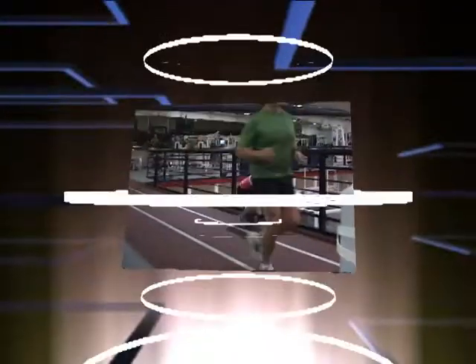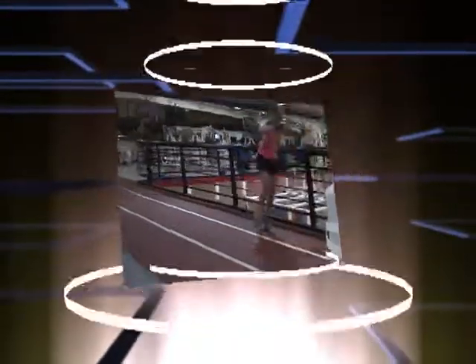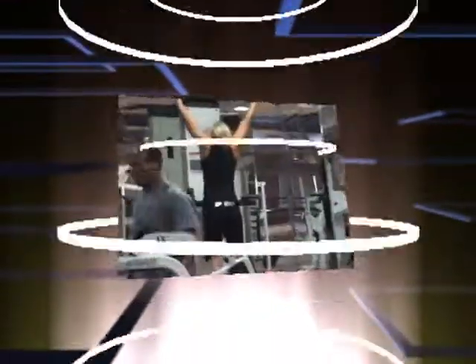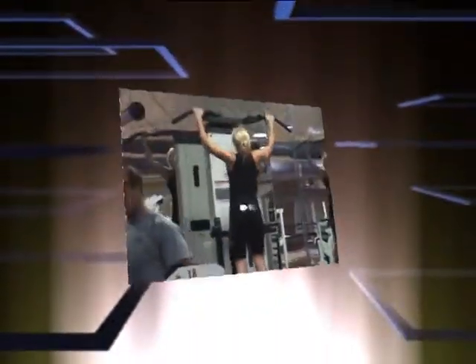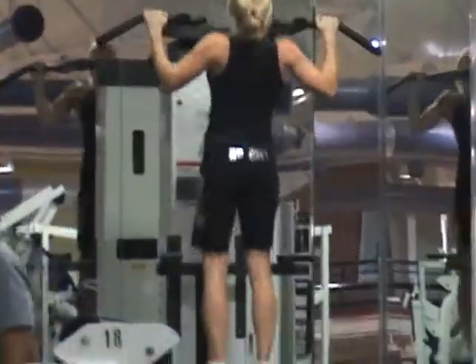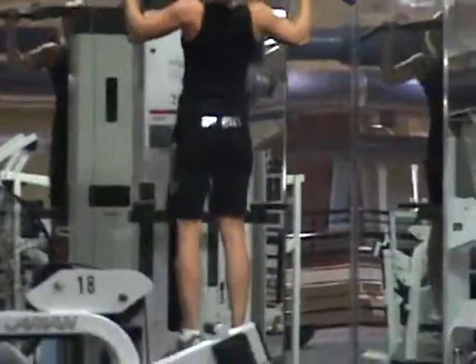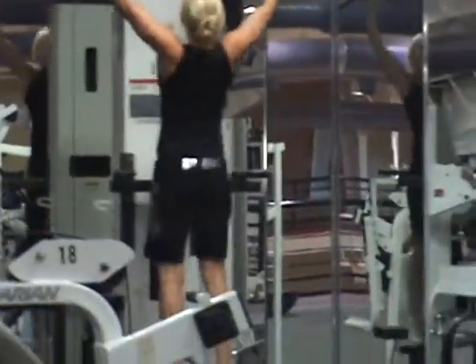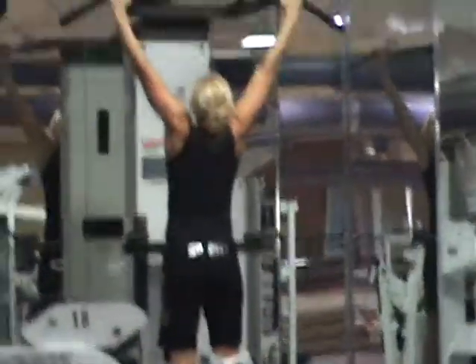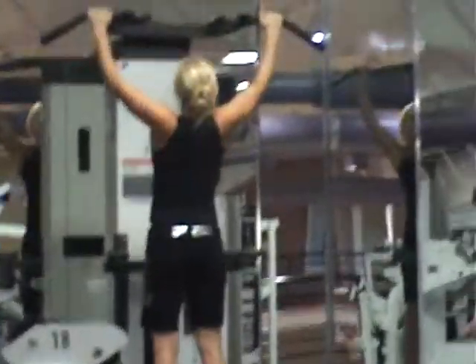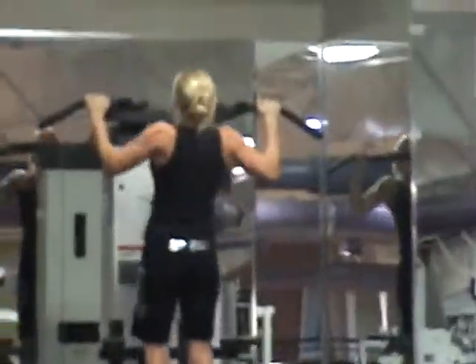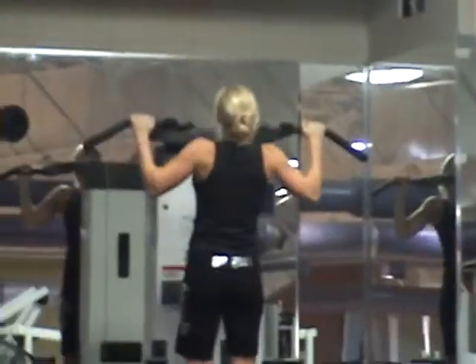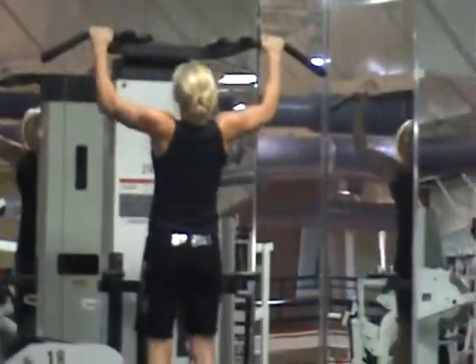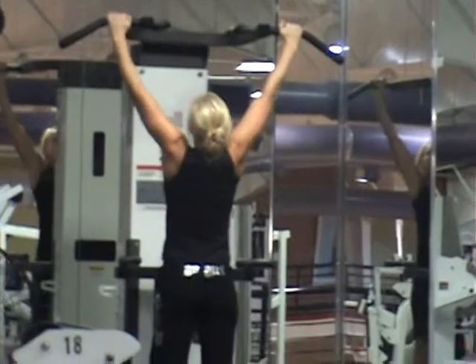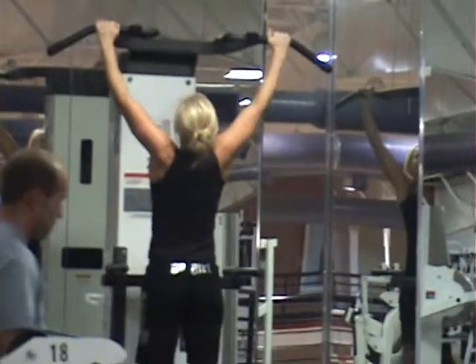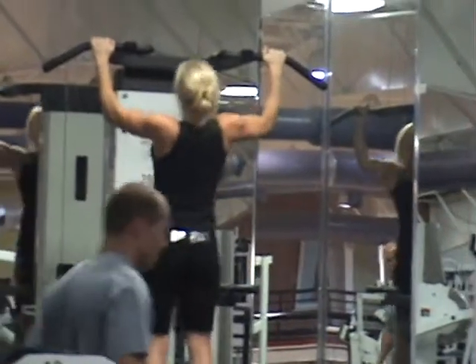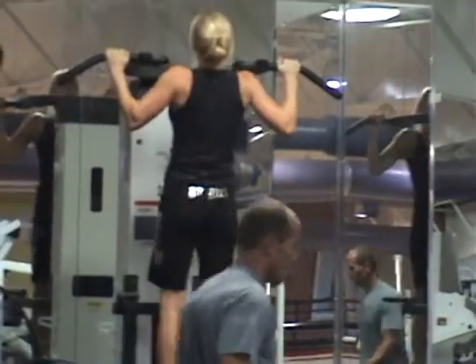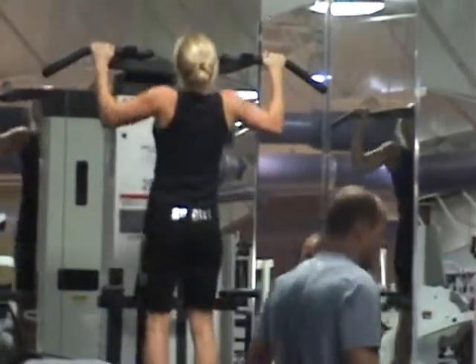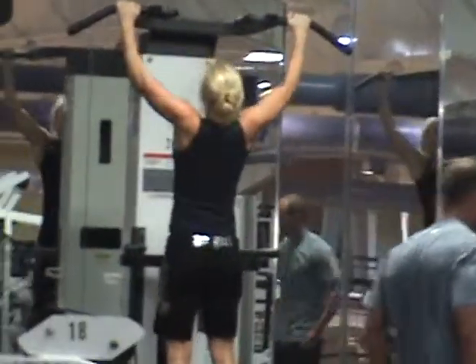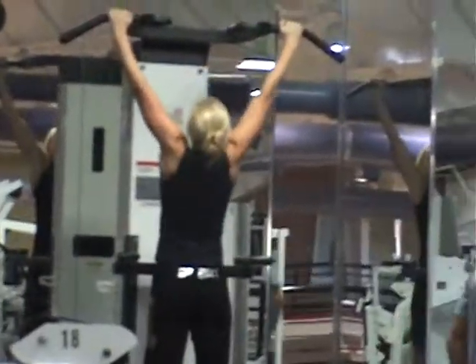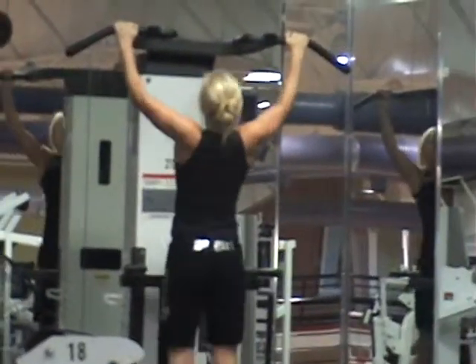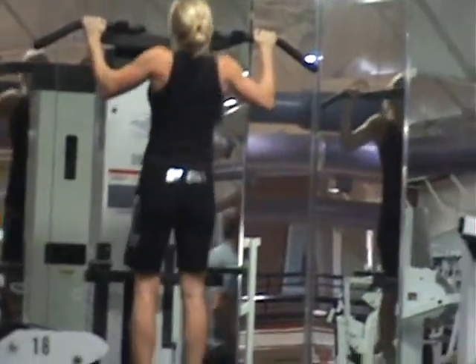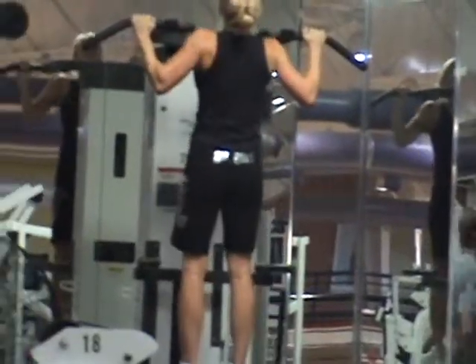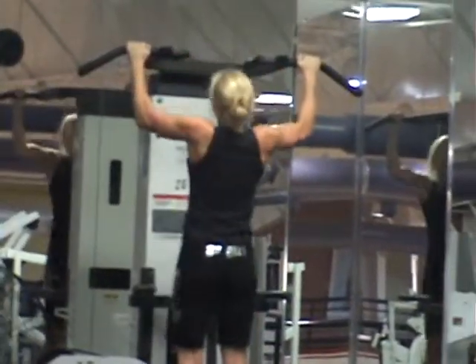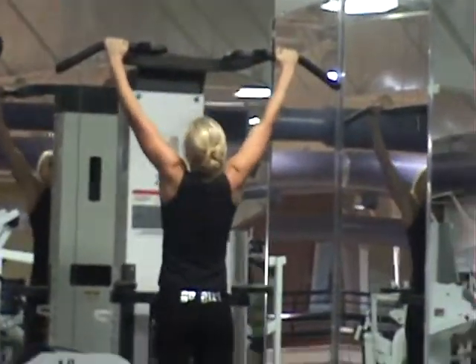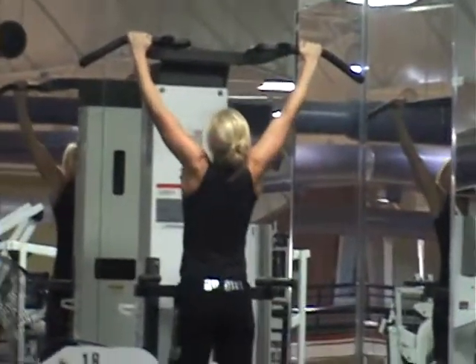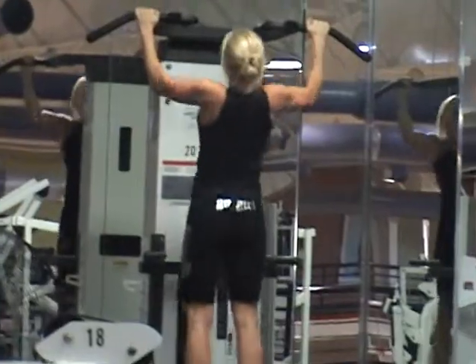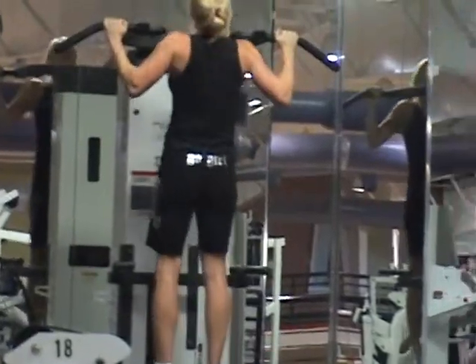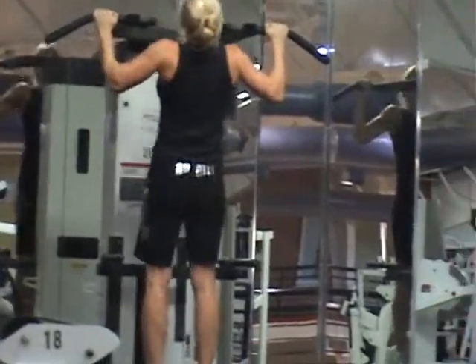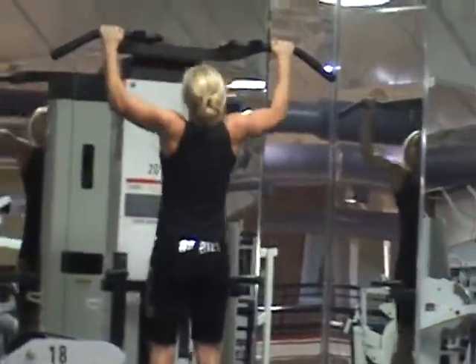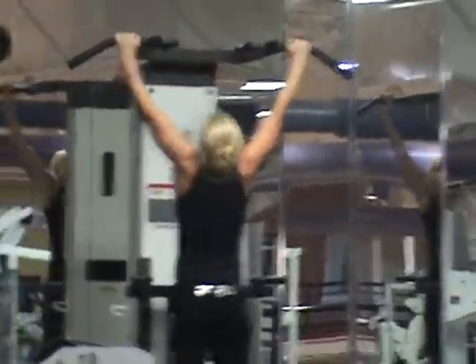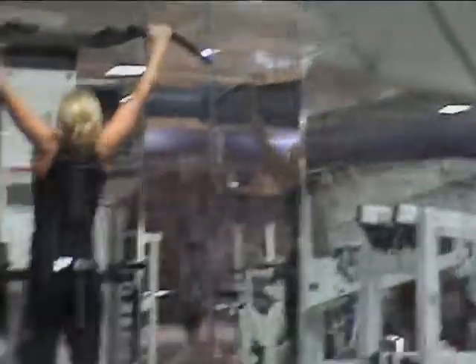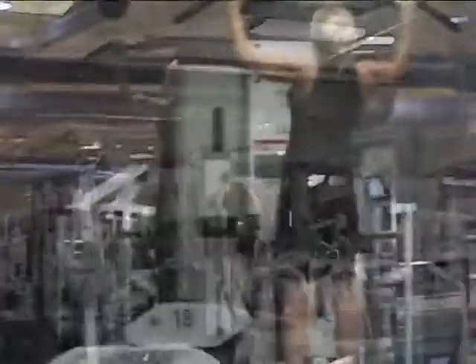Mollback is performing assisted pull-ups. Notice that her chin is going over that metal piece — great exercise. Her round consists of ten pull-ups, then ten dips. She's not using any assistance on the dips.